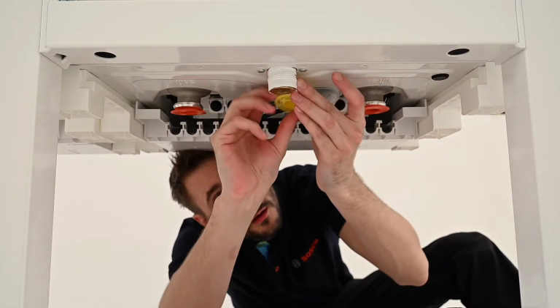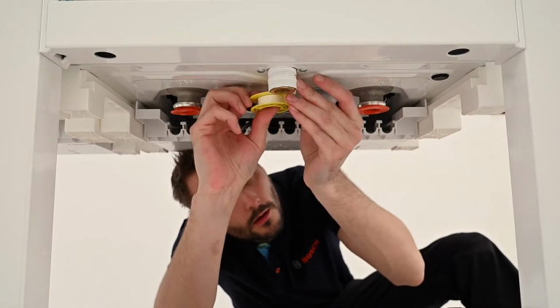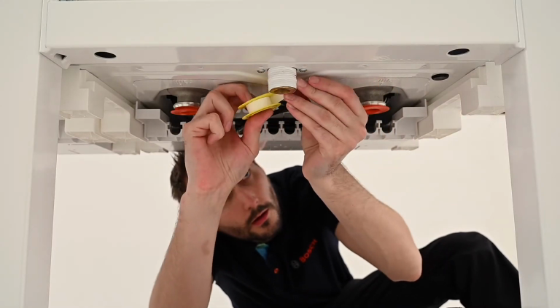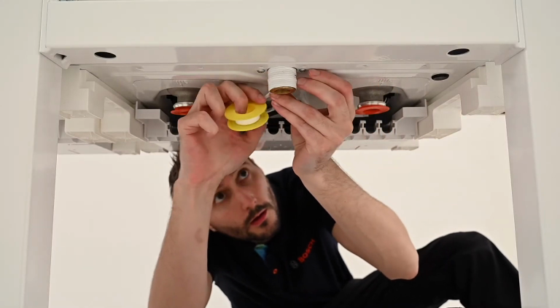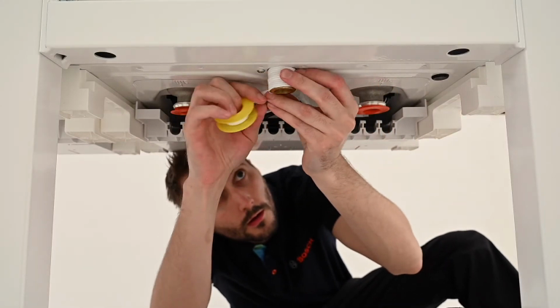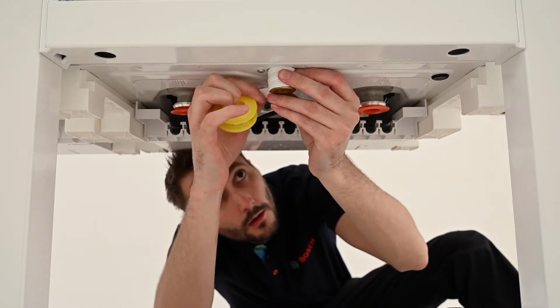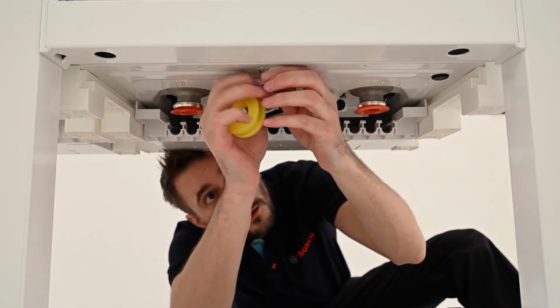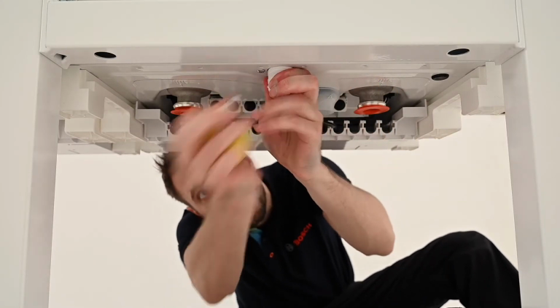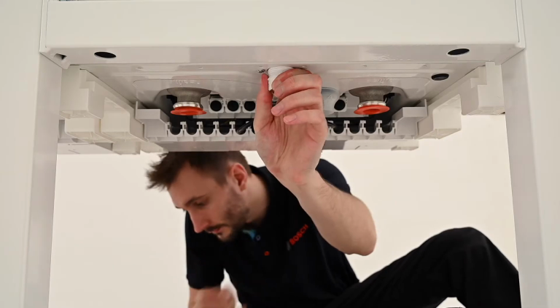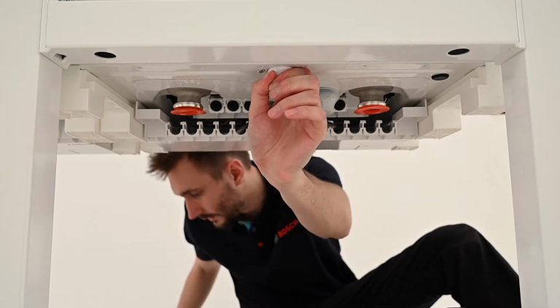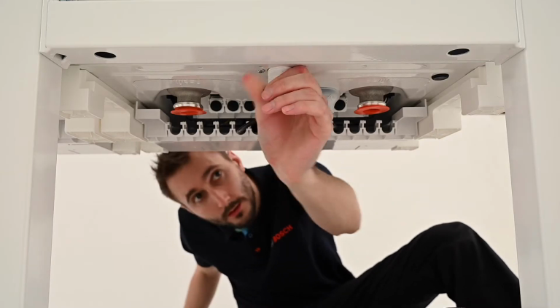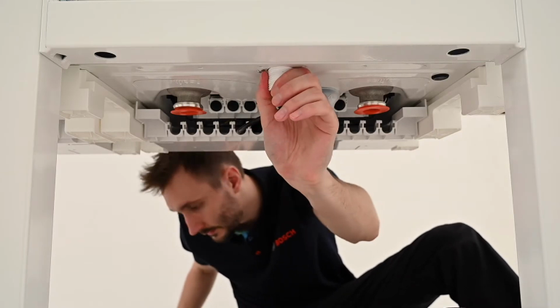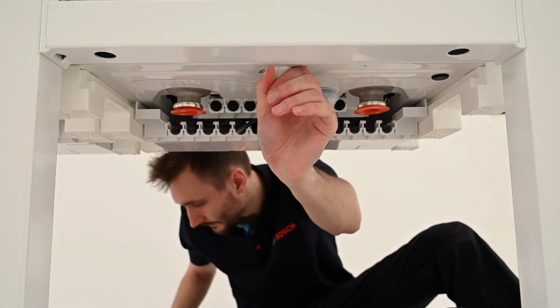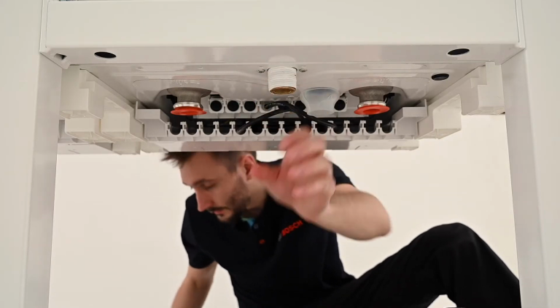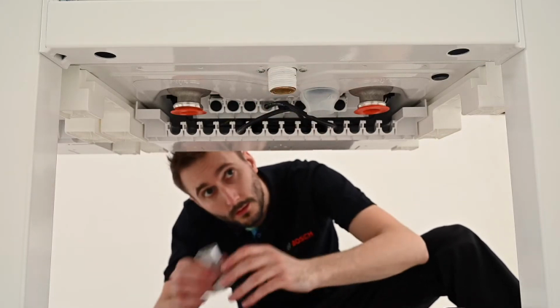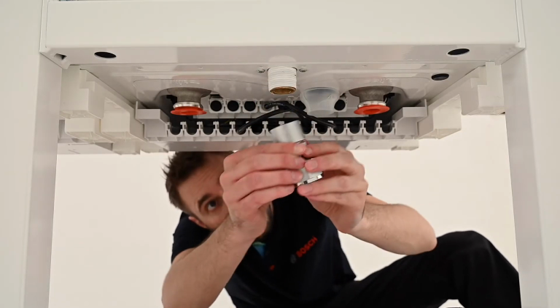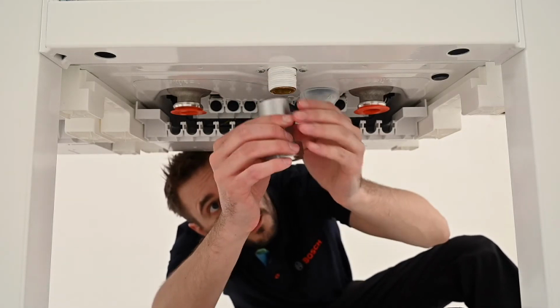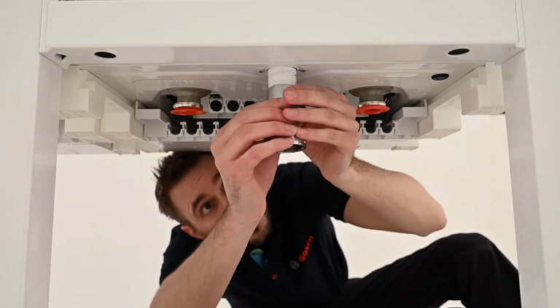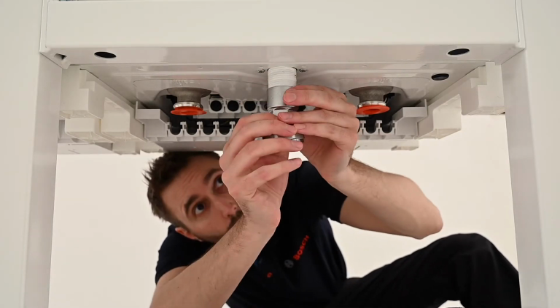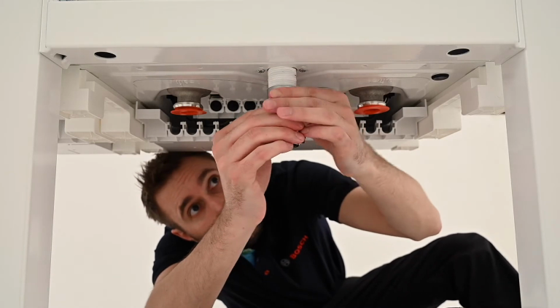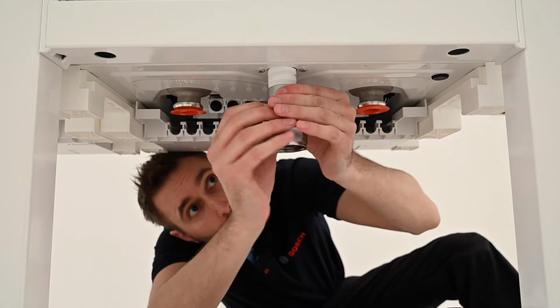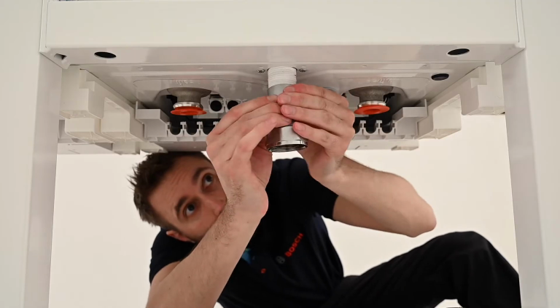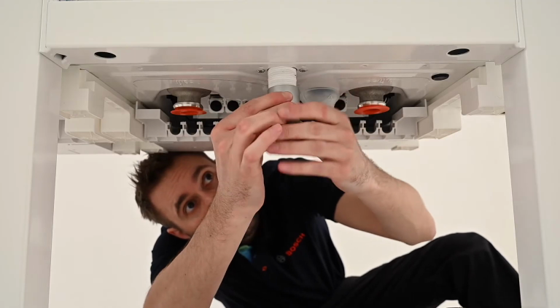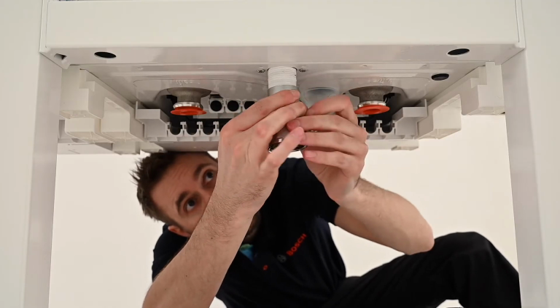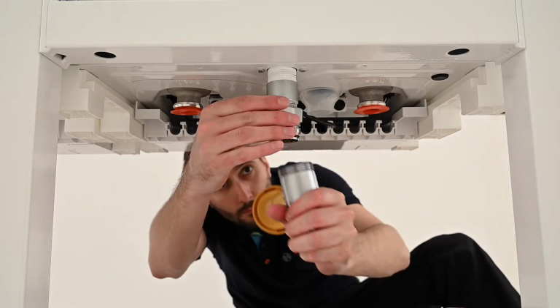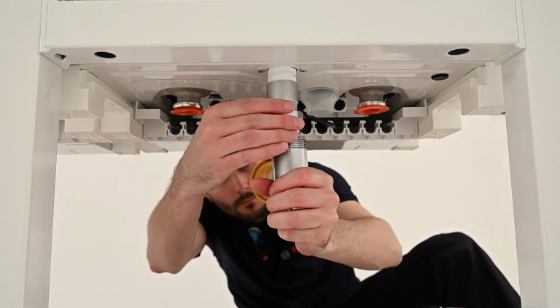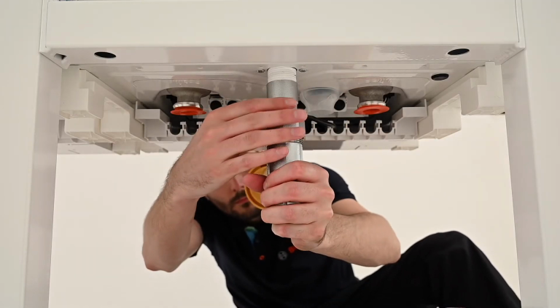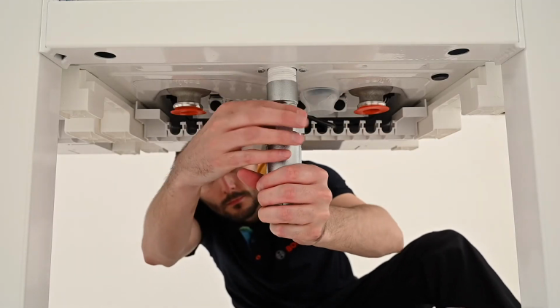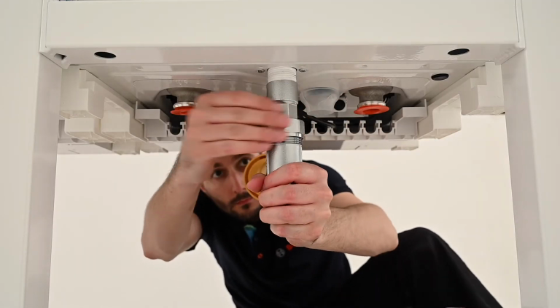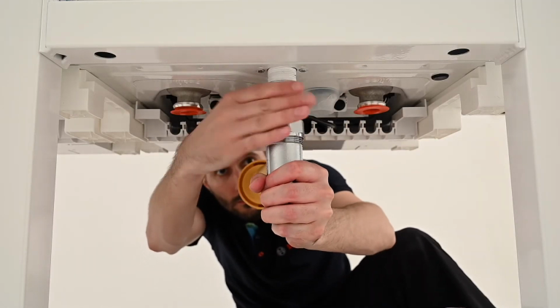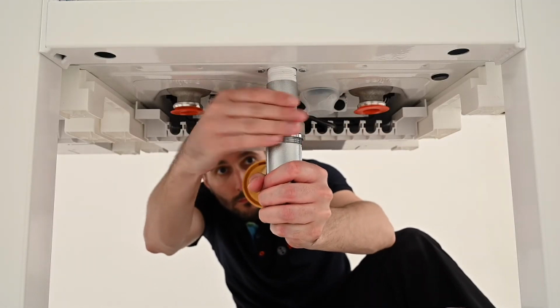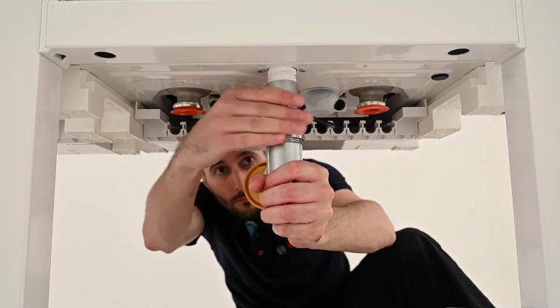Unpack the pump group and remove the gas valve. Apply approved PTFE tape to the gas male thread and screw on the union connection until gas tight. Assemble the remaining section of the gas valve.